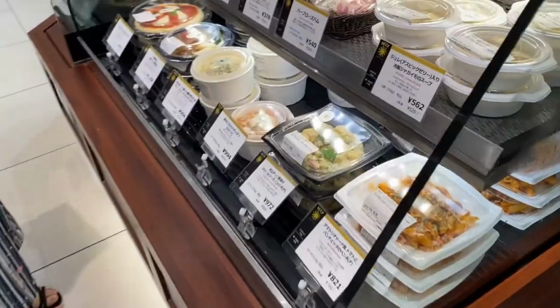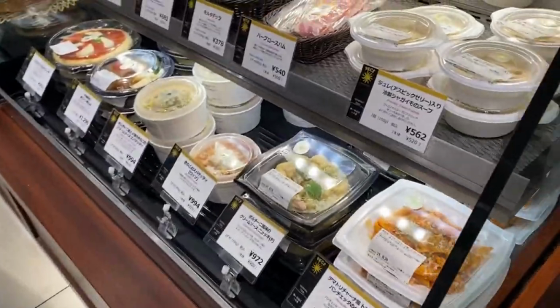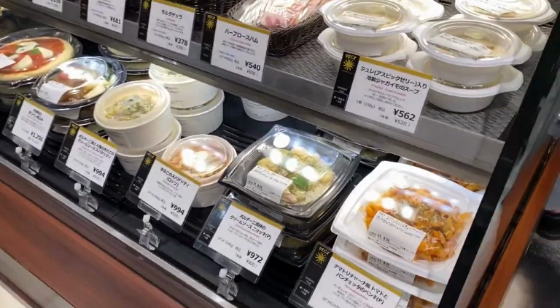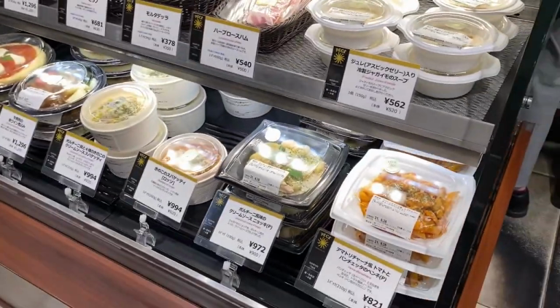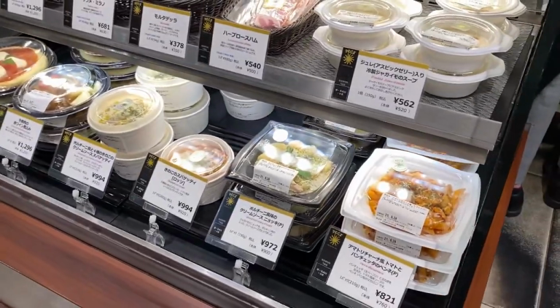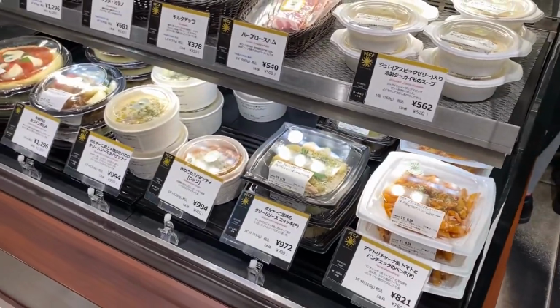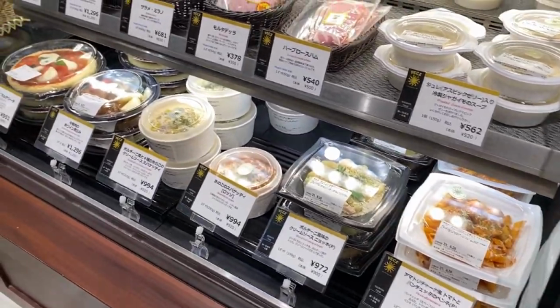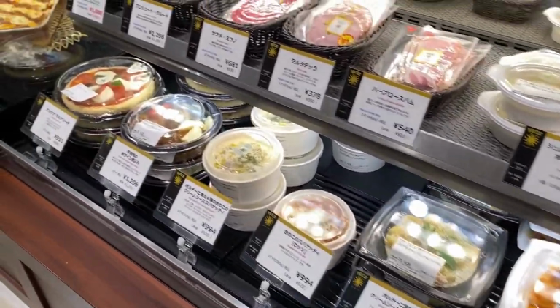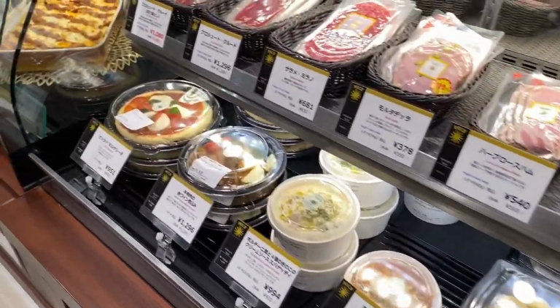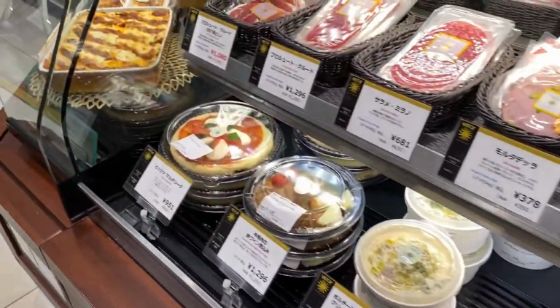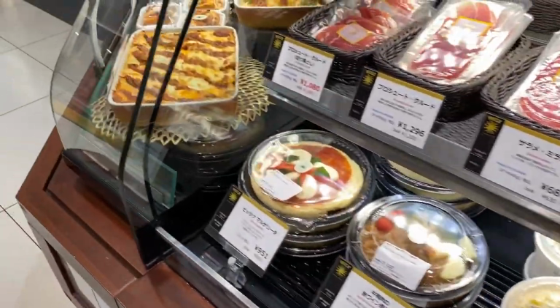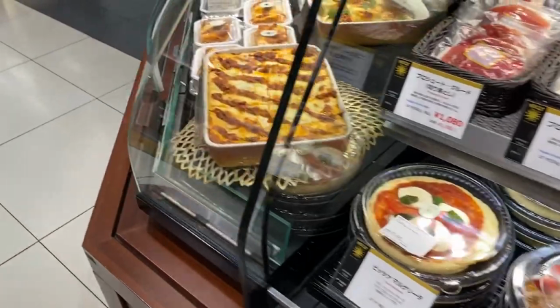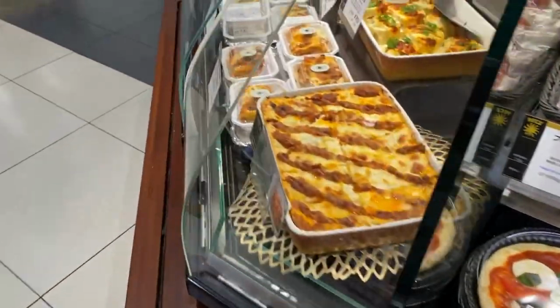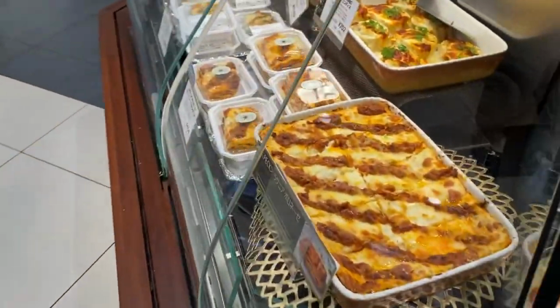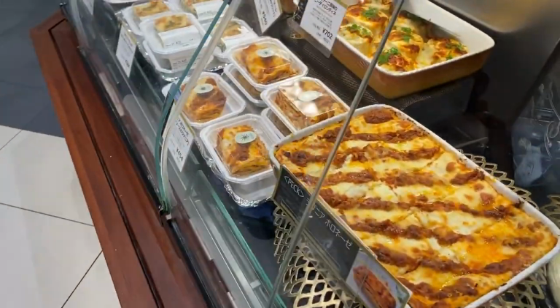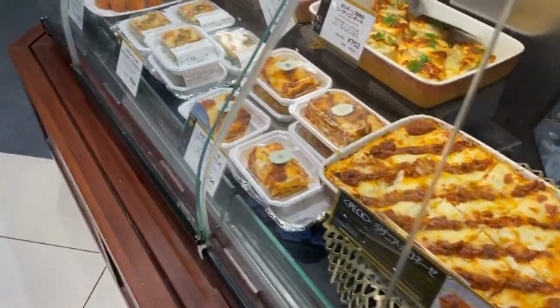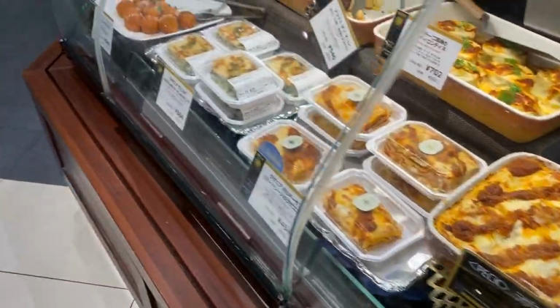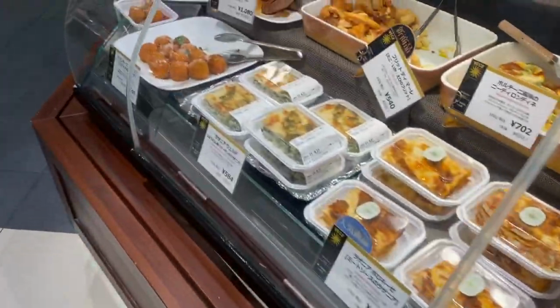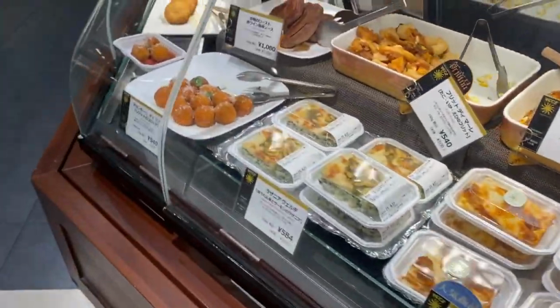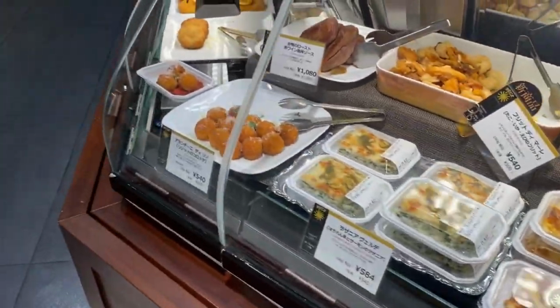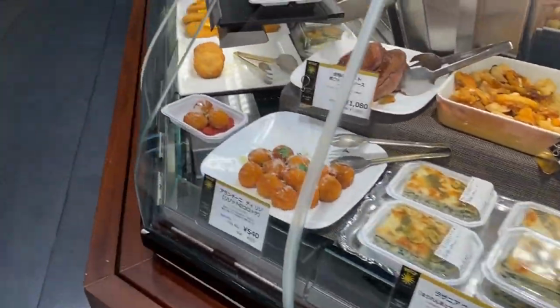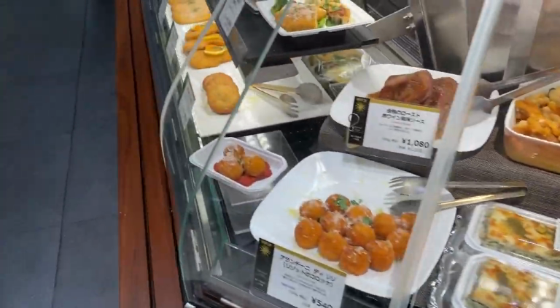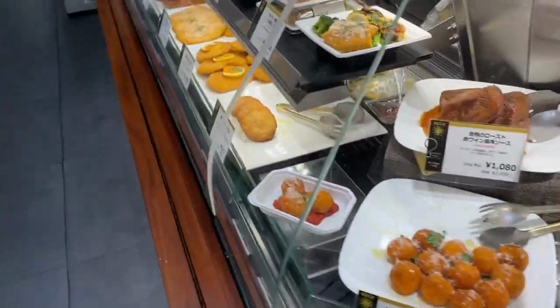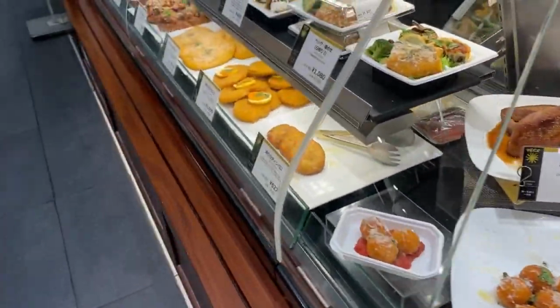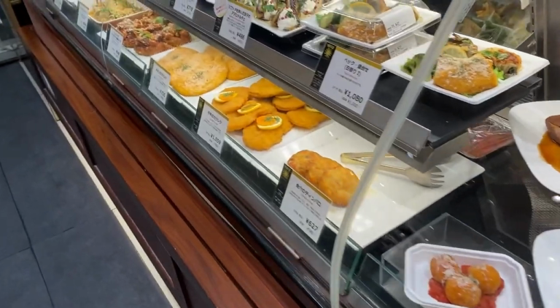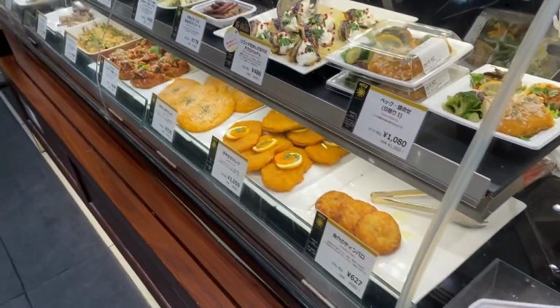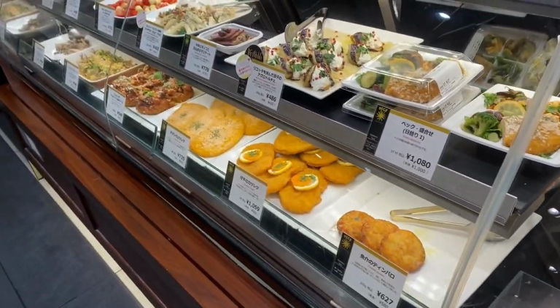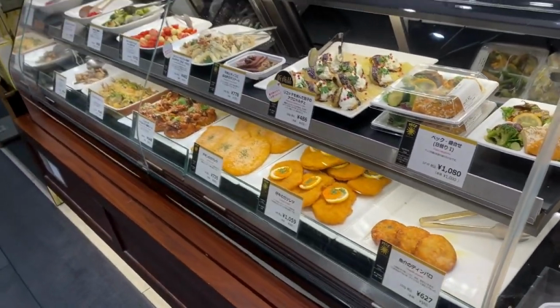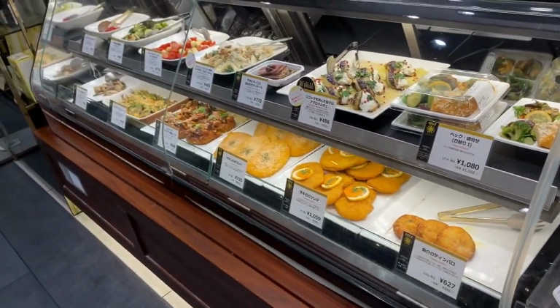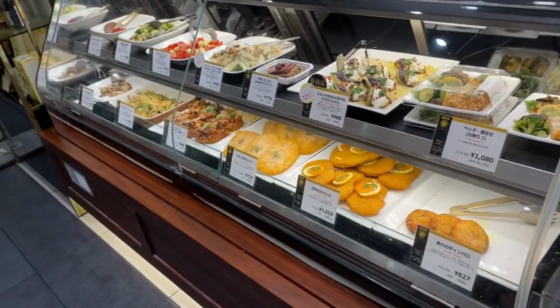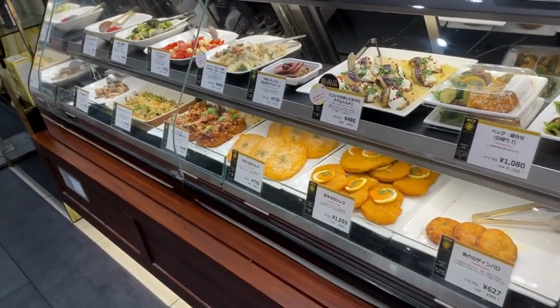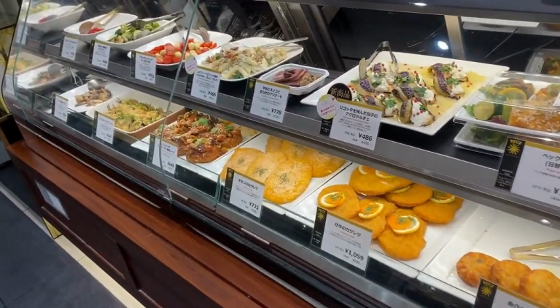Here they also have some more western or Italian style food — ham, pasta, pizza, lasagna, meatballs, croutons, different fried food, and more. Many Japanese people also love Italian food as well.